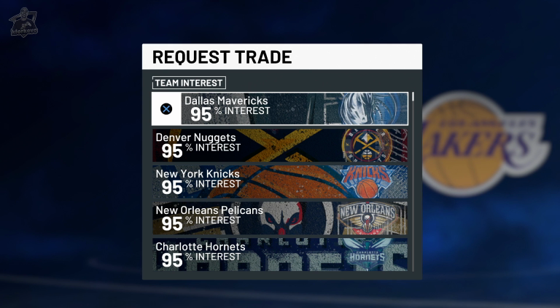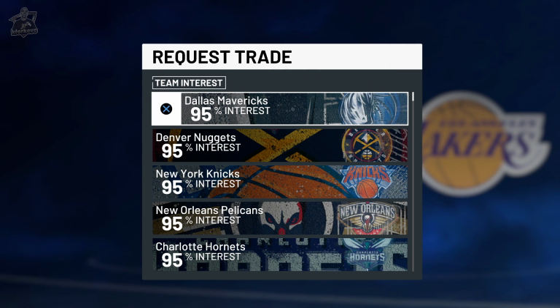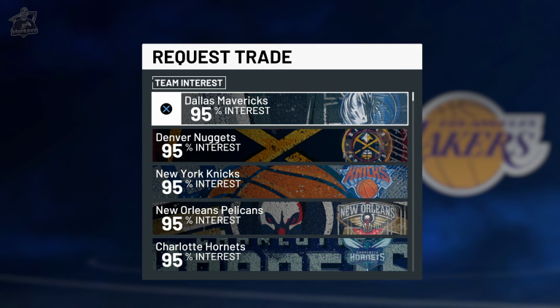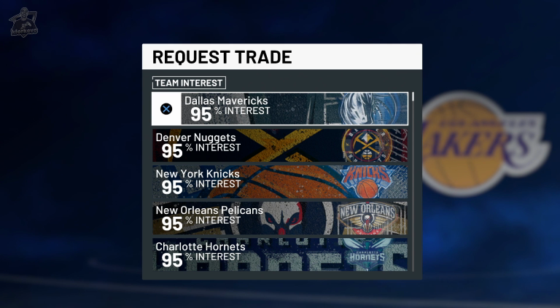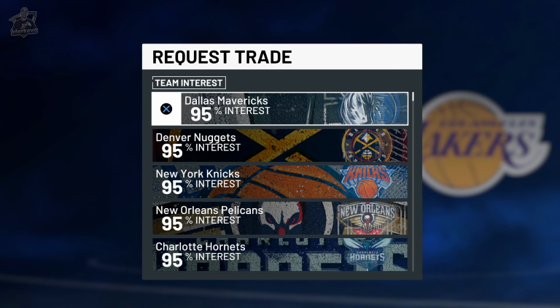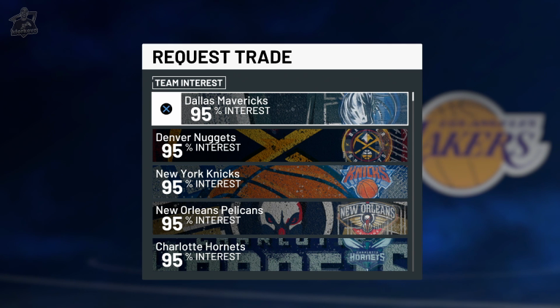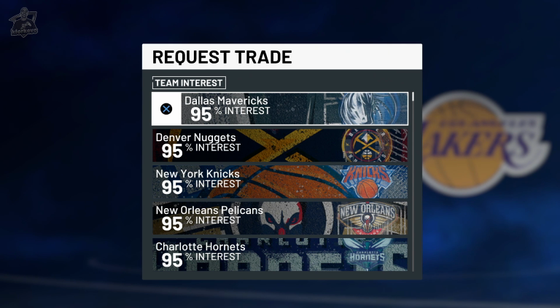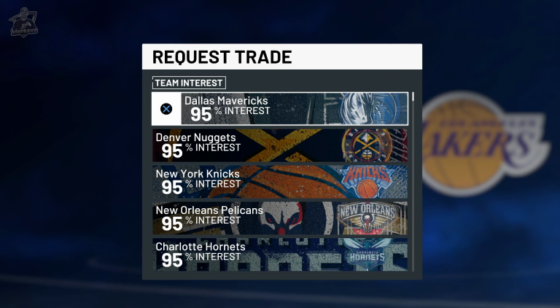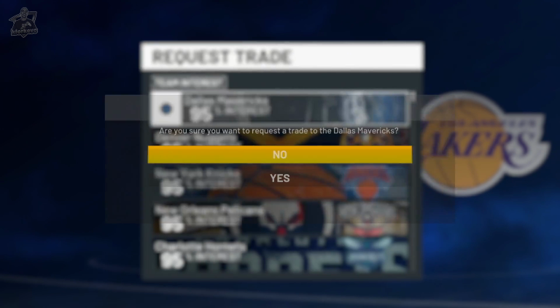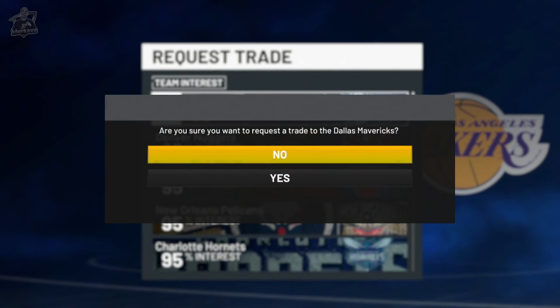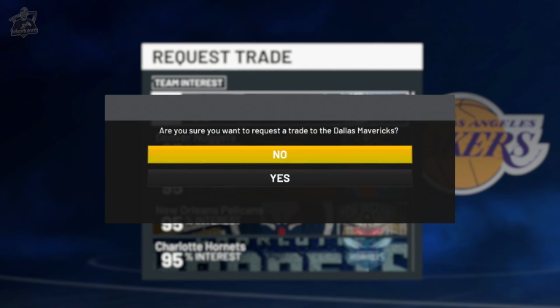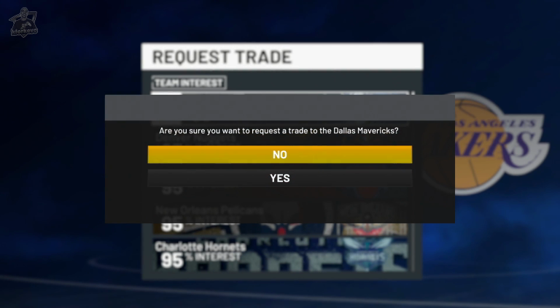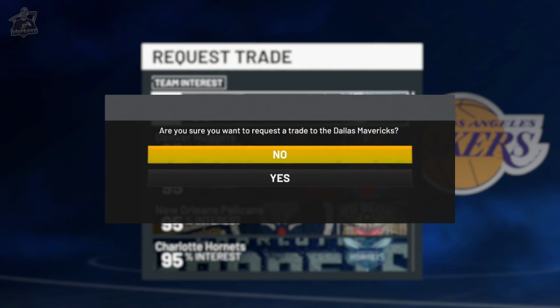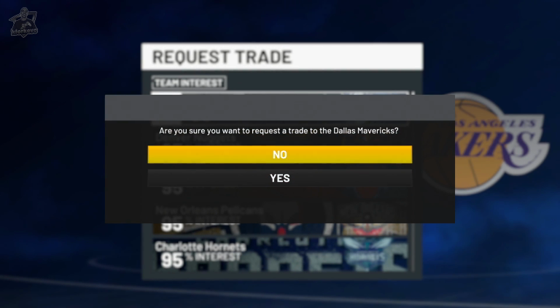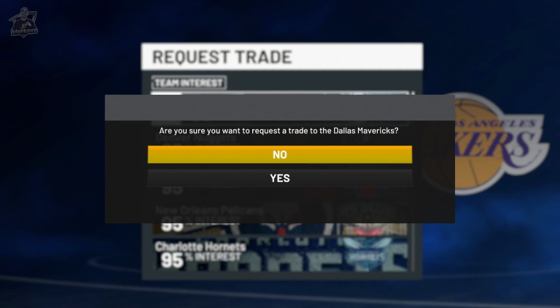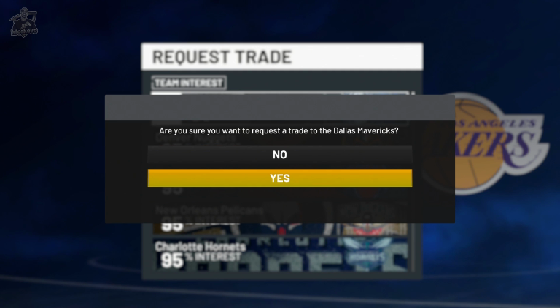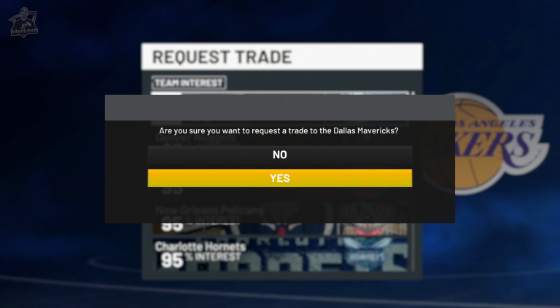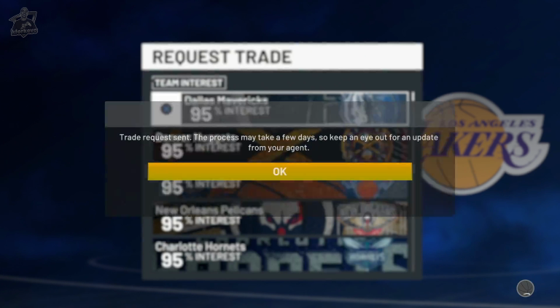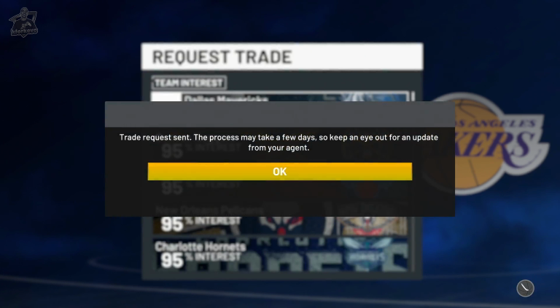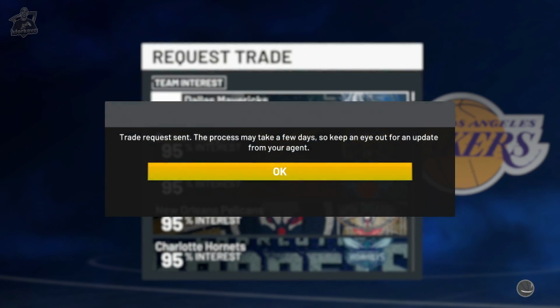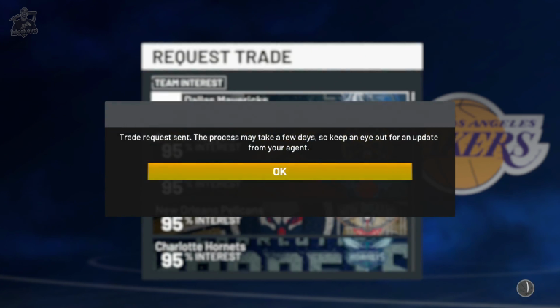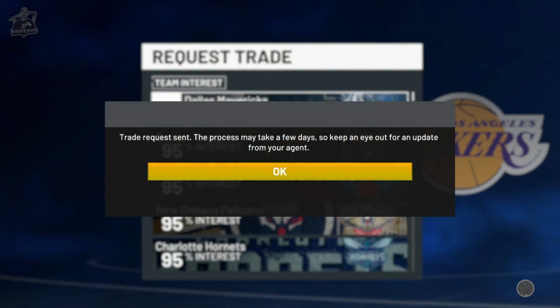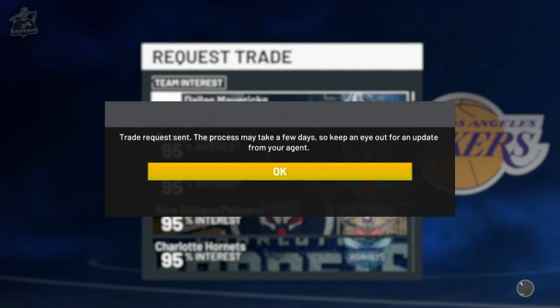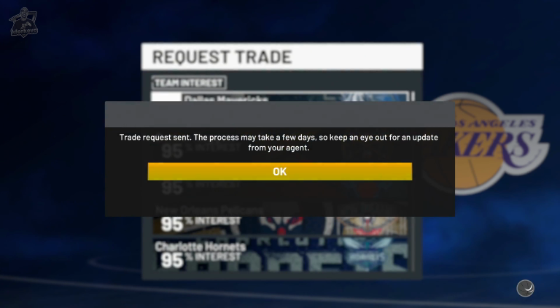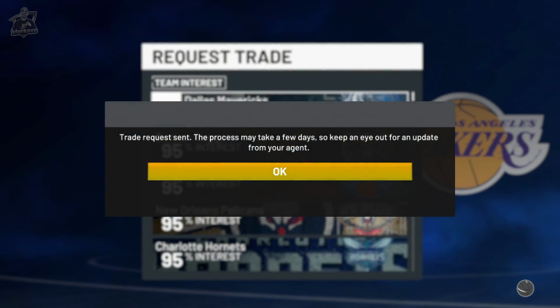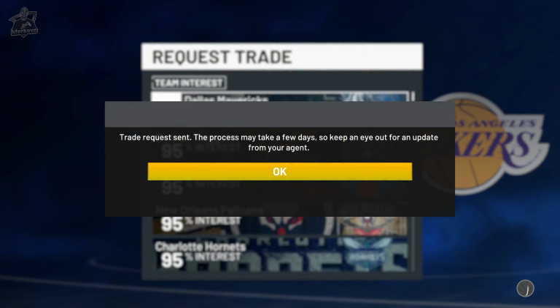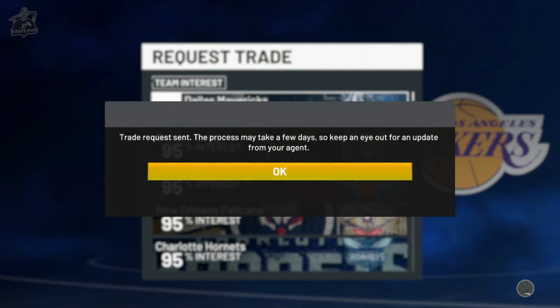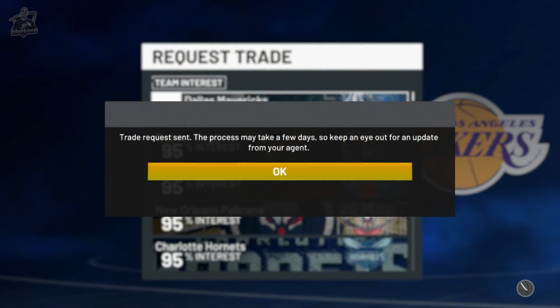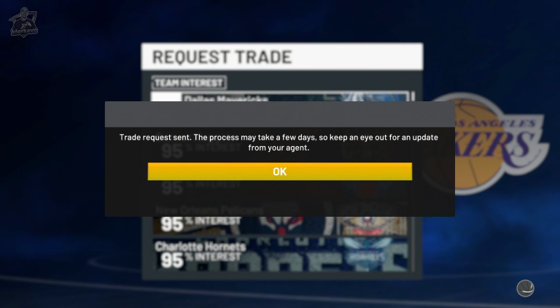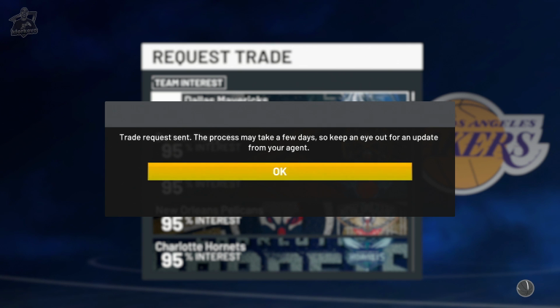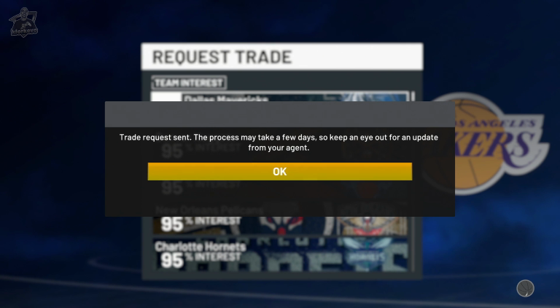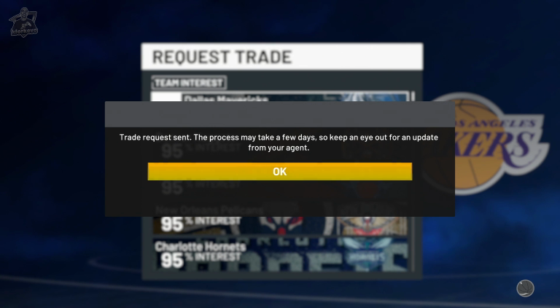Once we've selected the team we want to get traded to, we're going to get a pop-up that asks if we're sure we want to be traded. We're going to select yes, and then we're going to get a confirmation message that says the trade request has been sent and it'll take a few days to process.